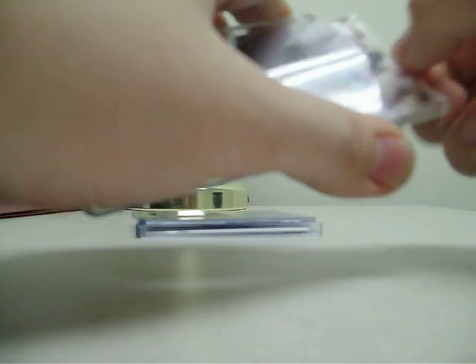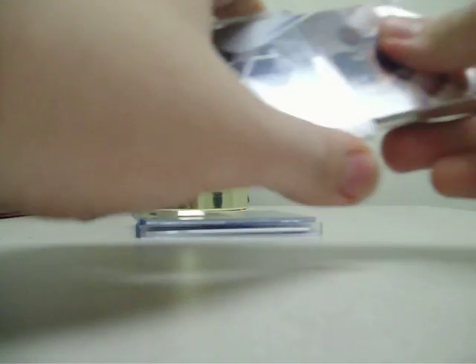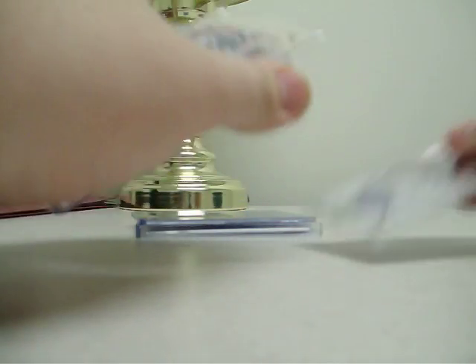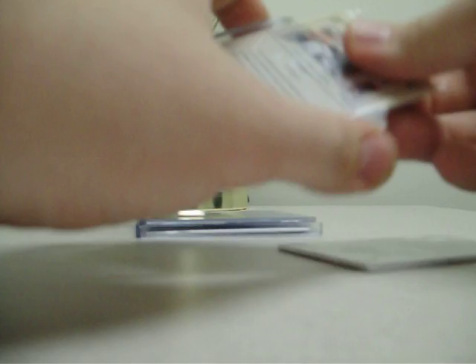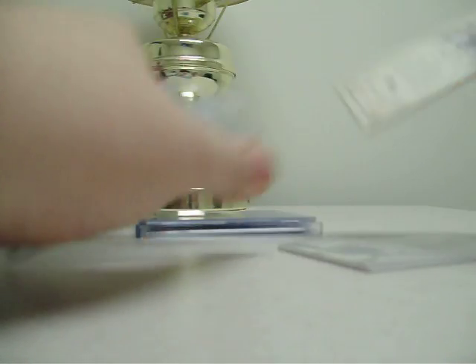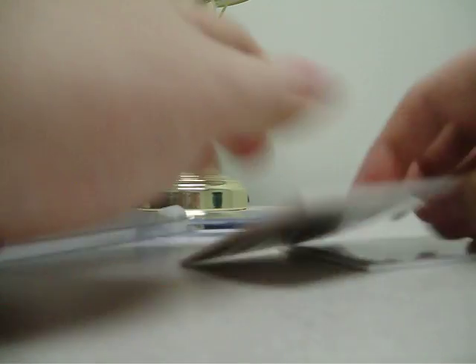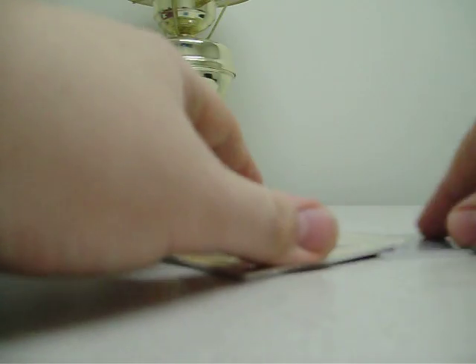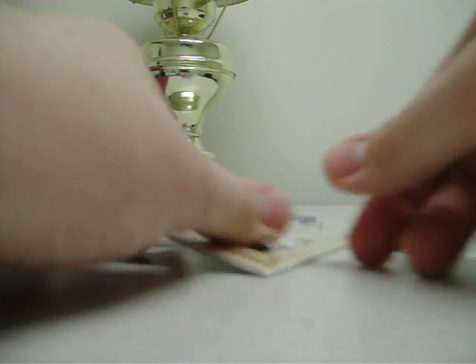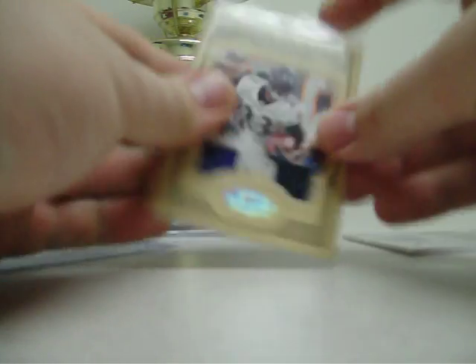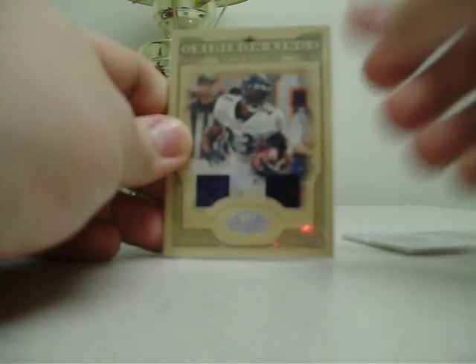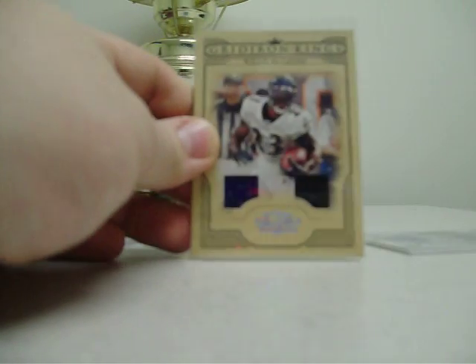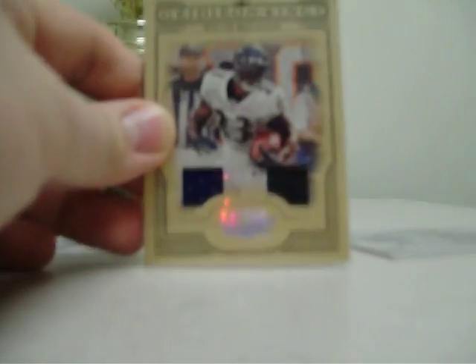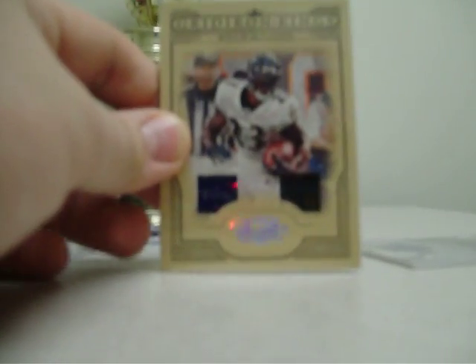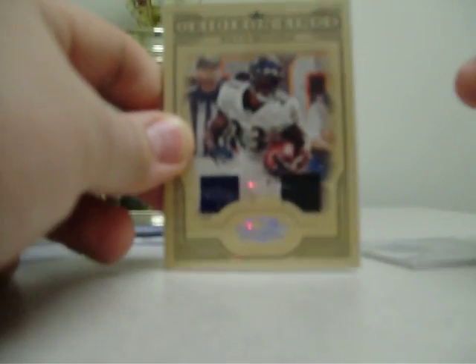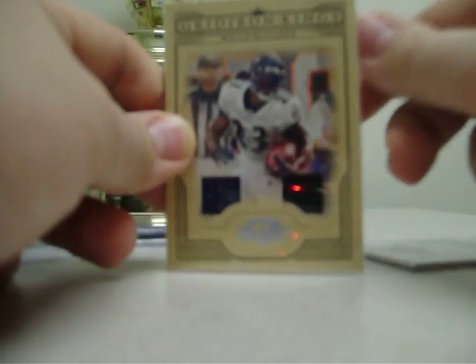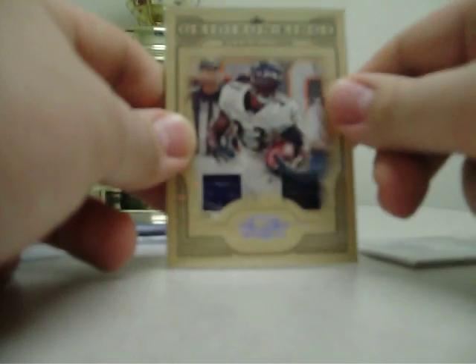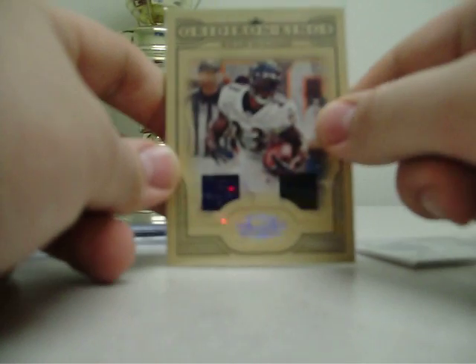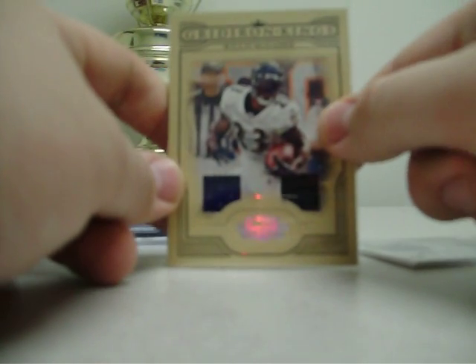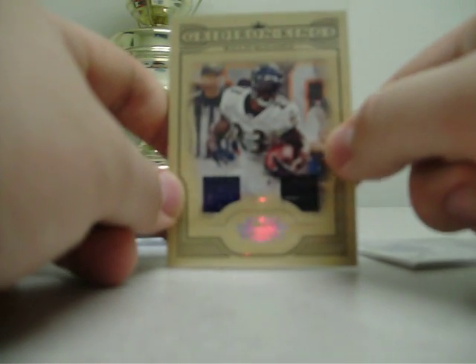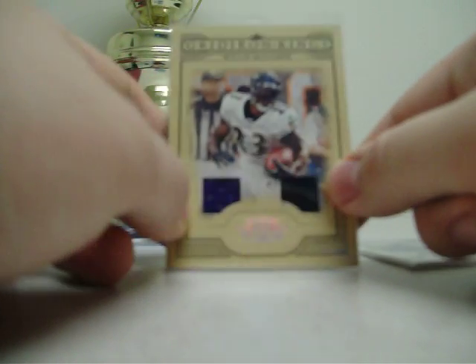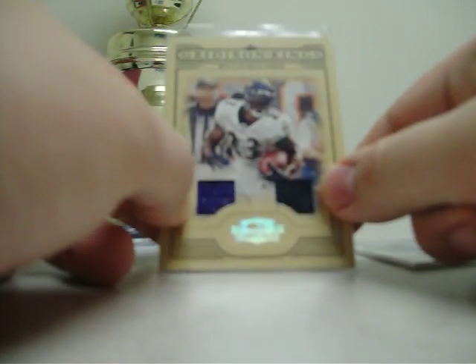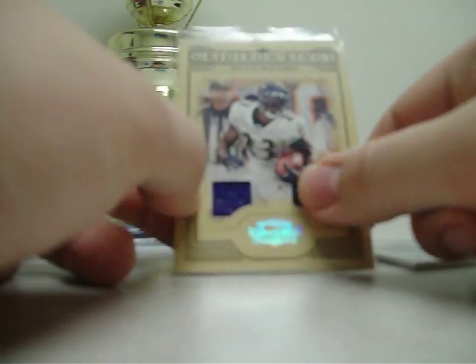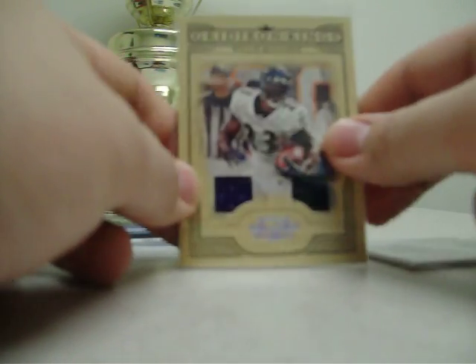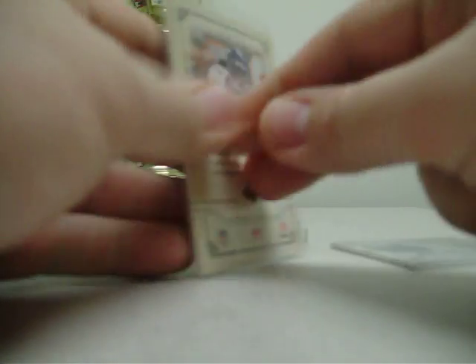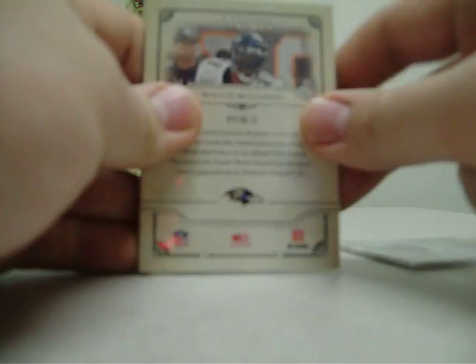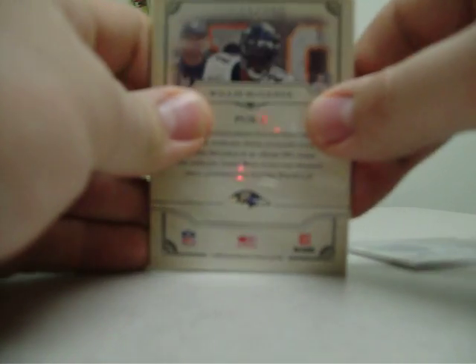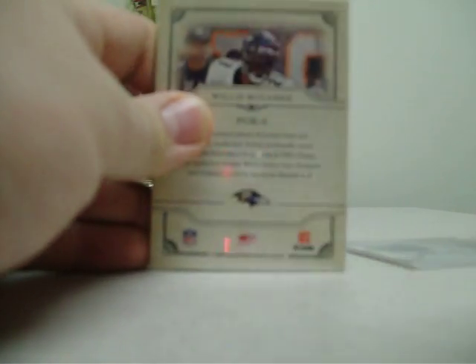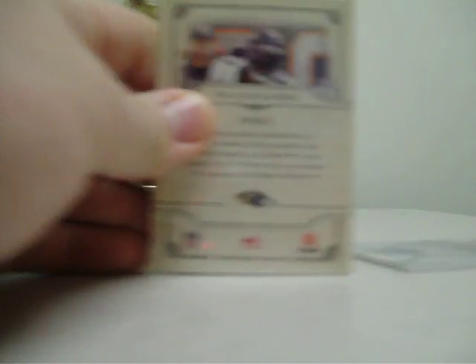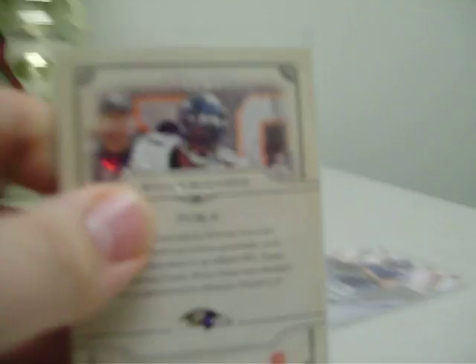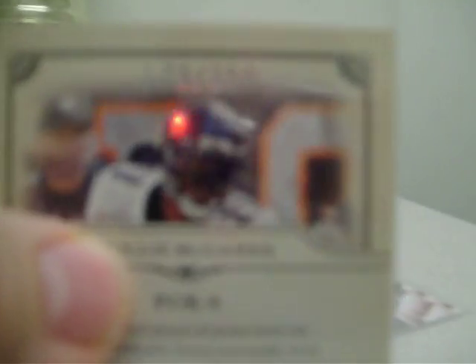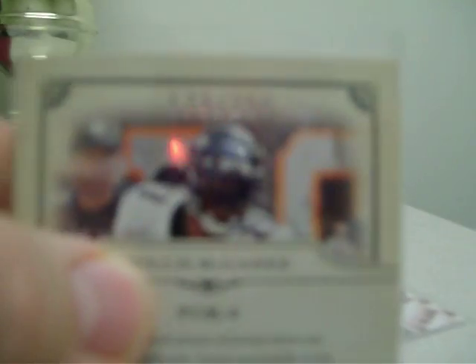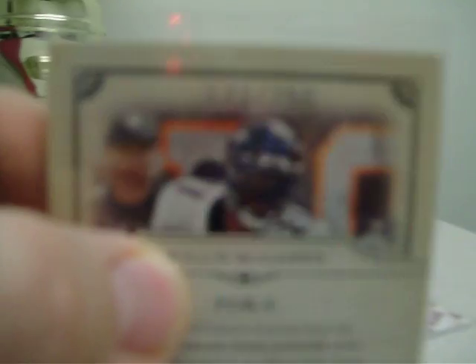First one from 2008 Donruss Threads. This is a gold jersey of Willis McGahee — purple, black — Gridiron Kings. Numbered to 250.